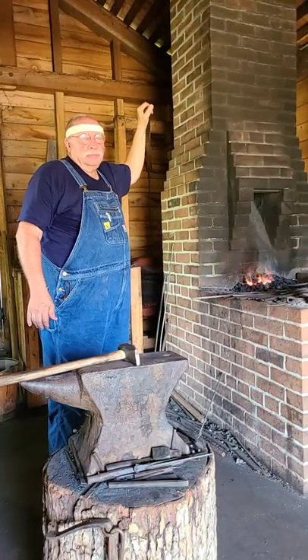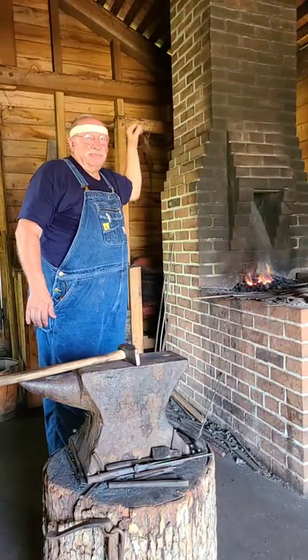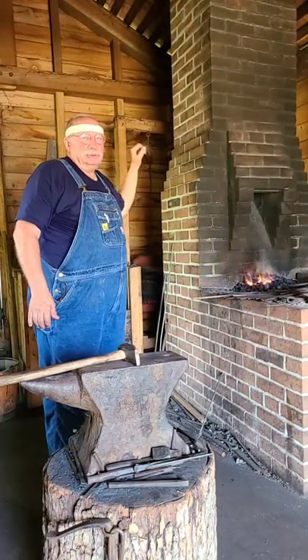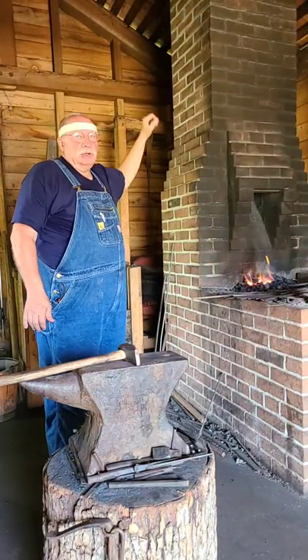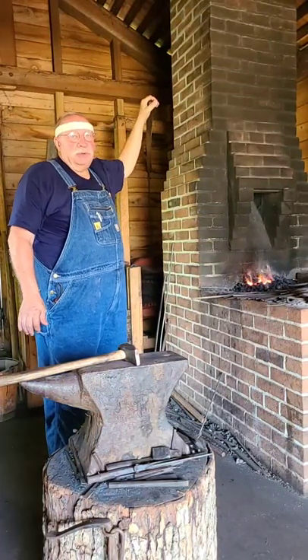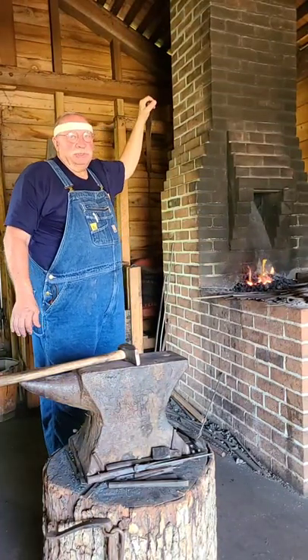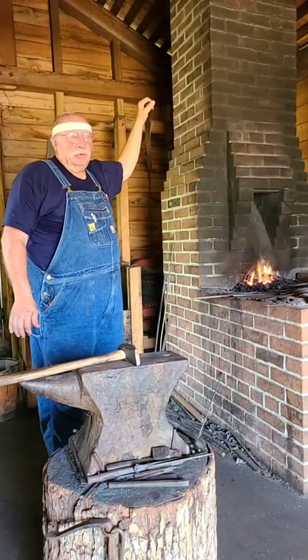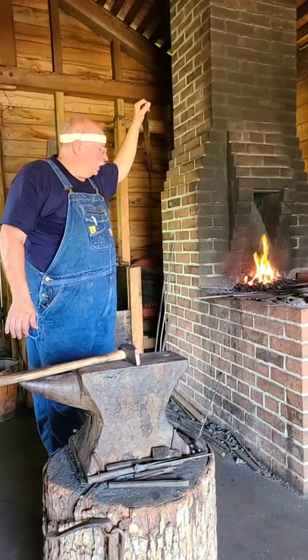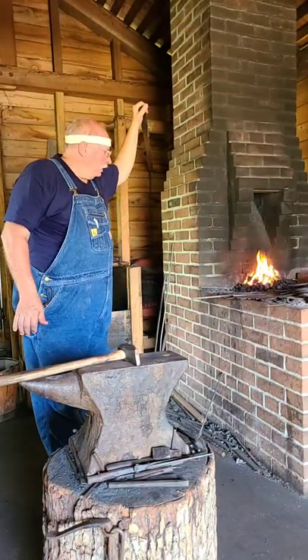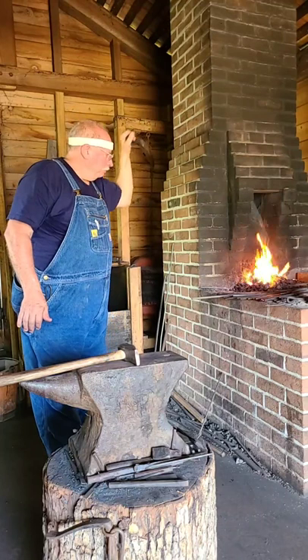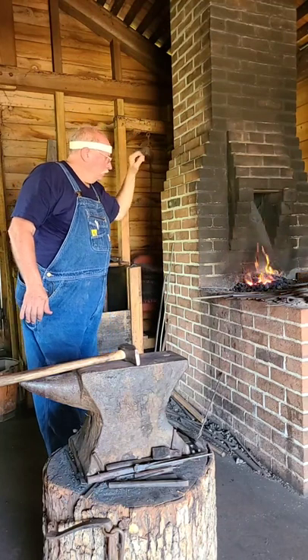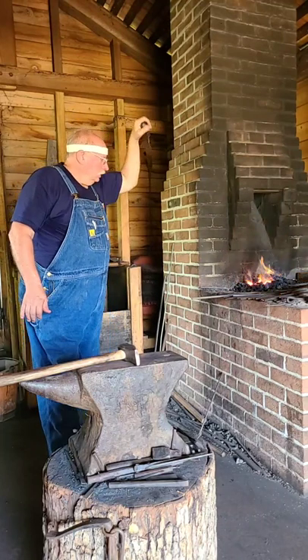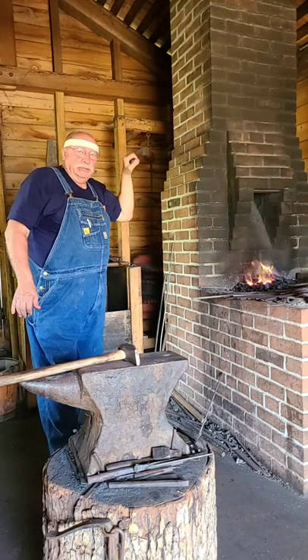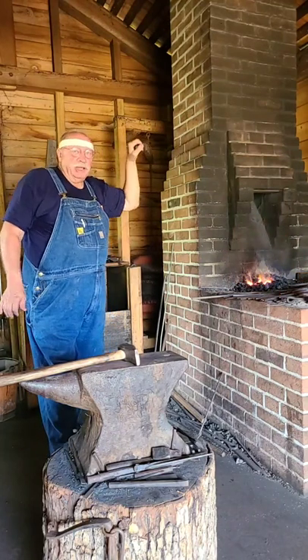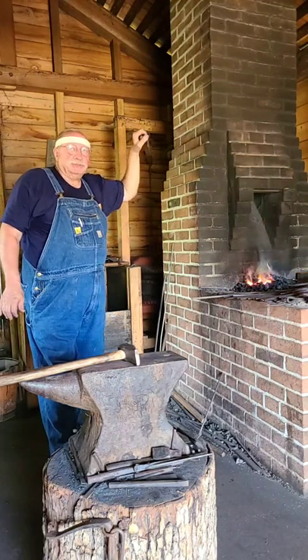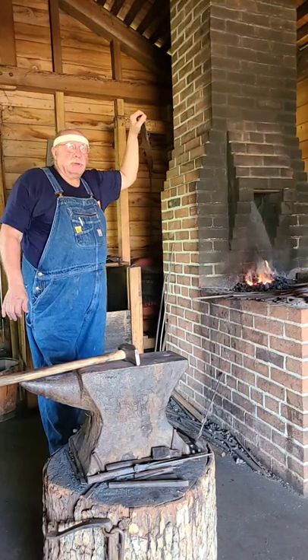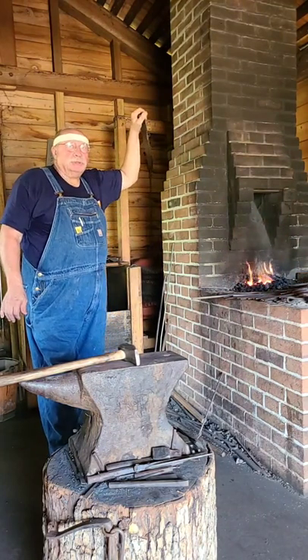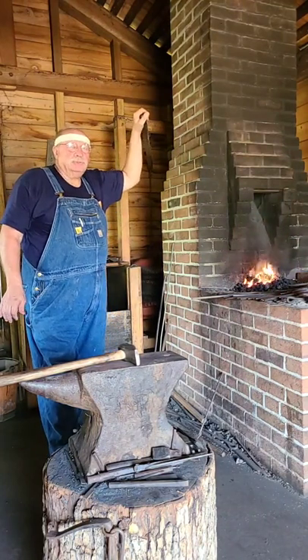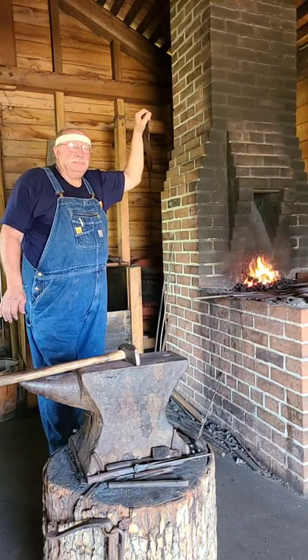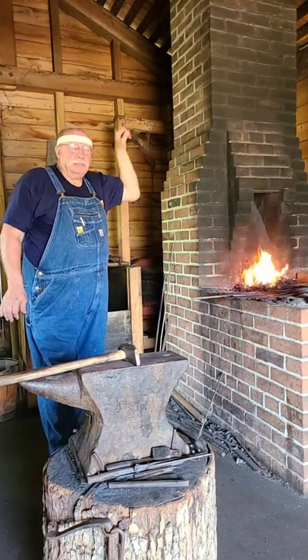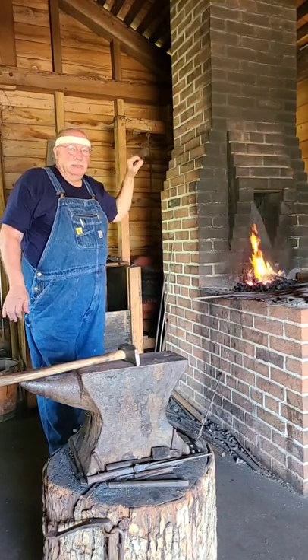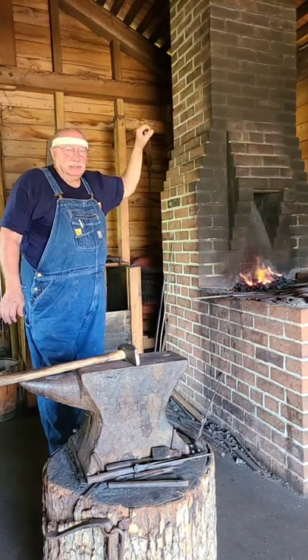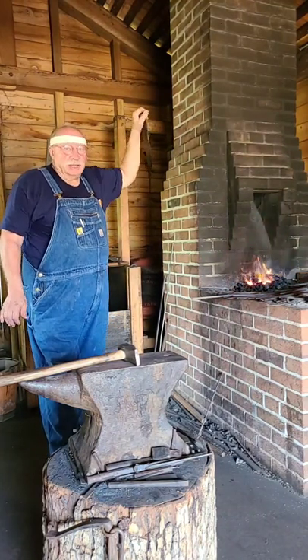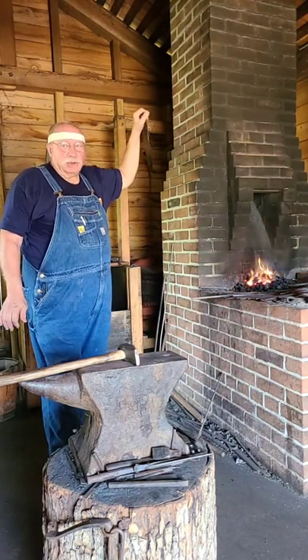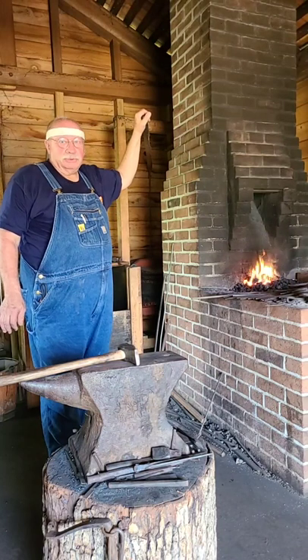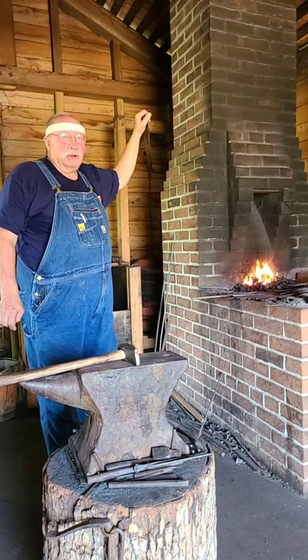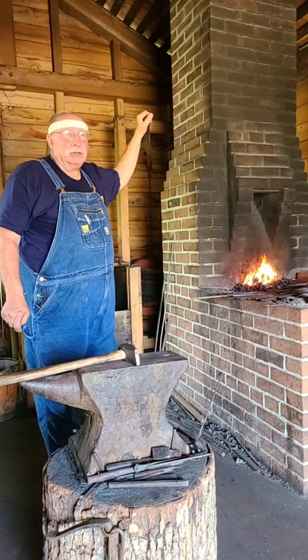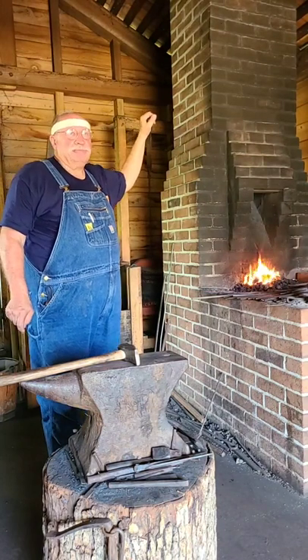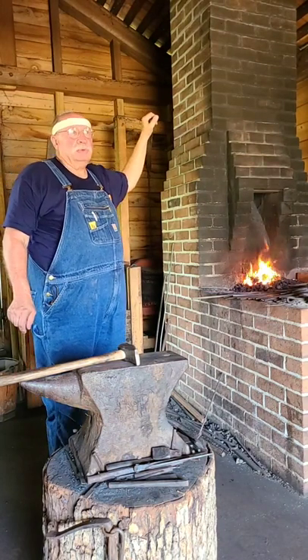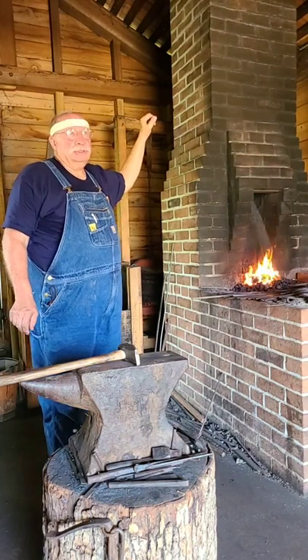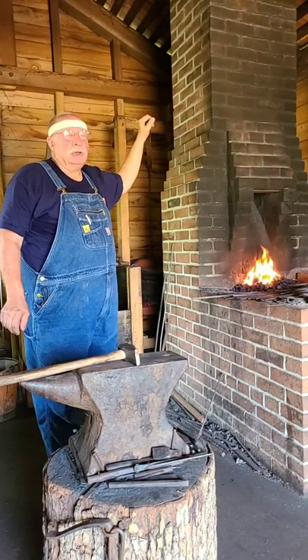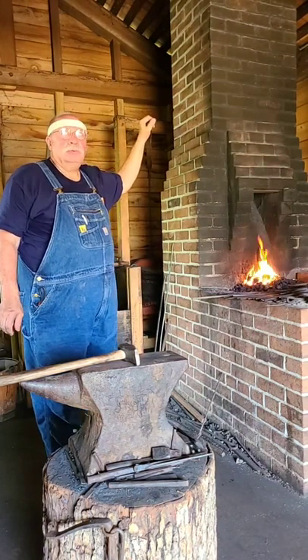Hi folks, welcome to the Blacksmith Shop. I'm Leonard Ray for the Historic Arkansas Museum, and today we're working on a small project for one of the historic homes.